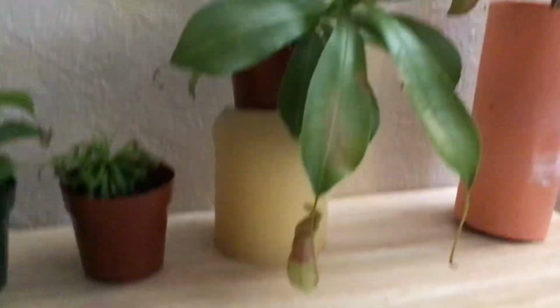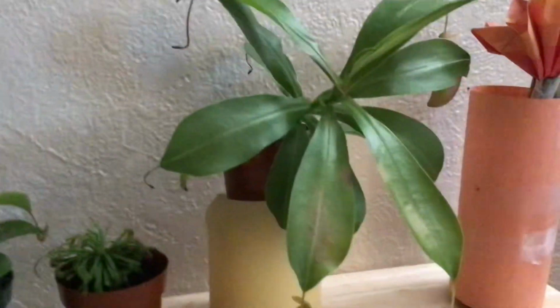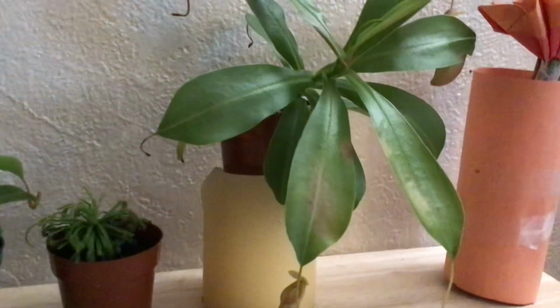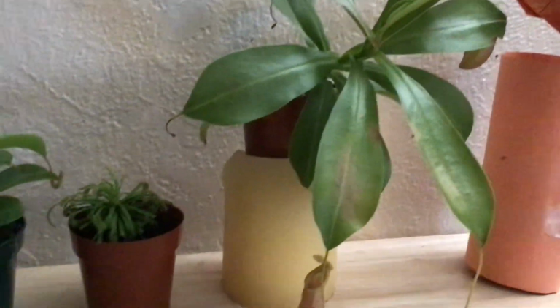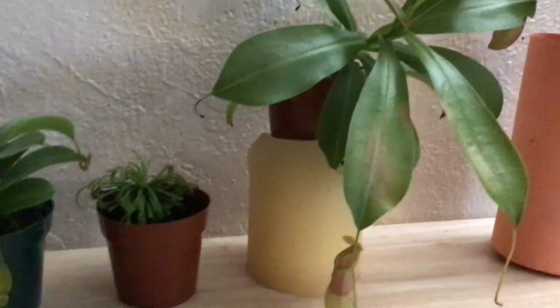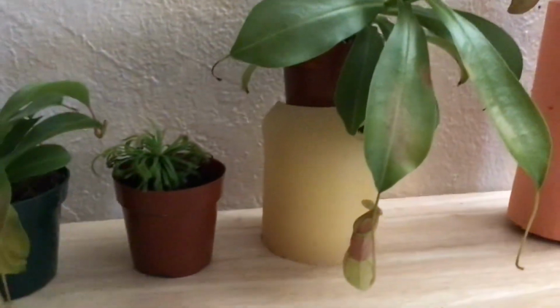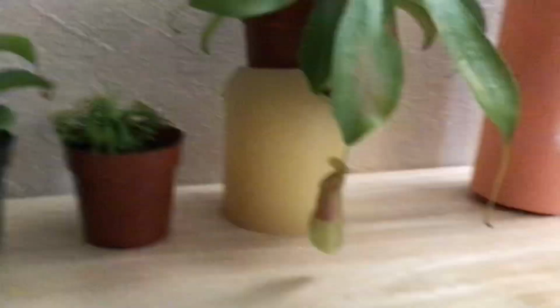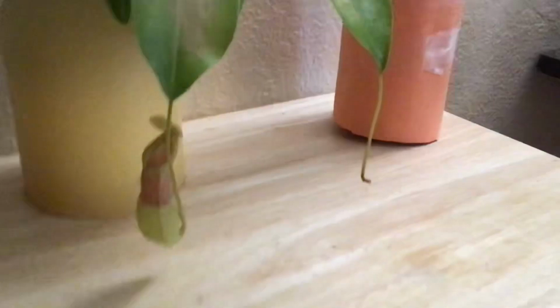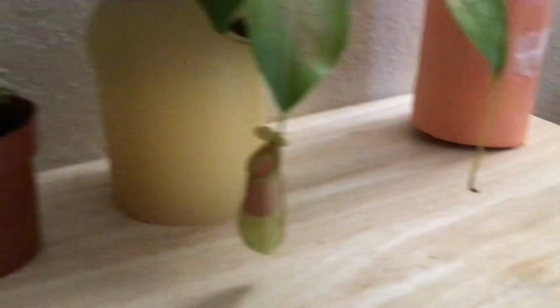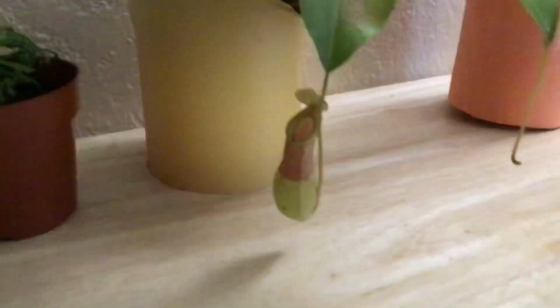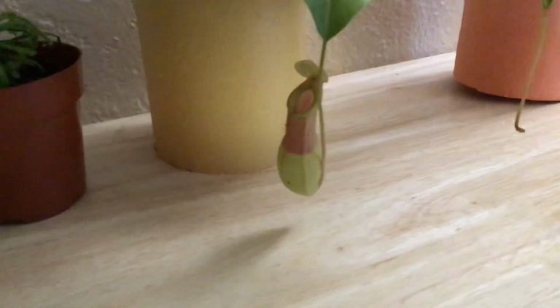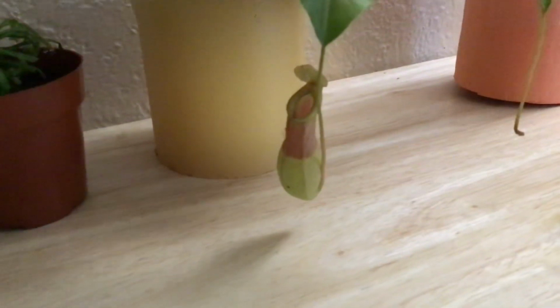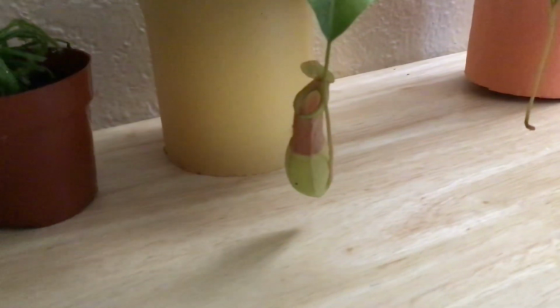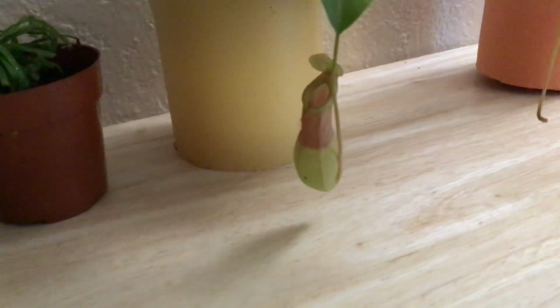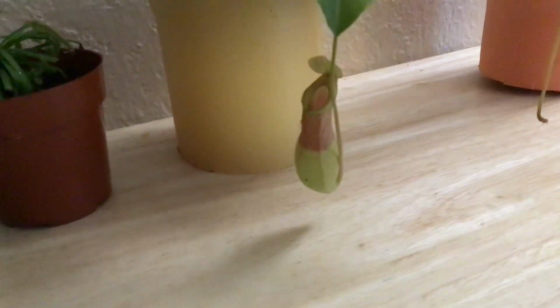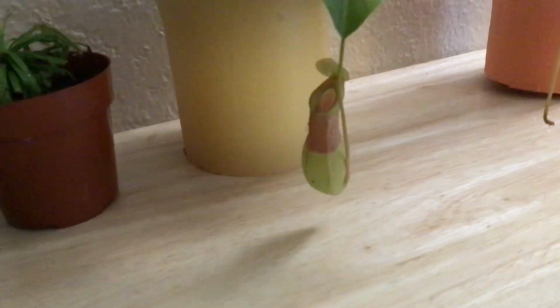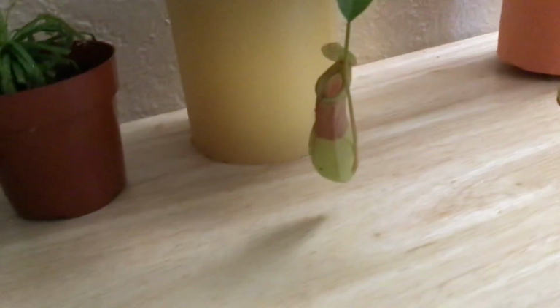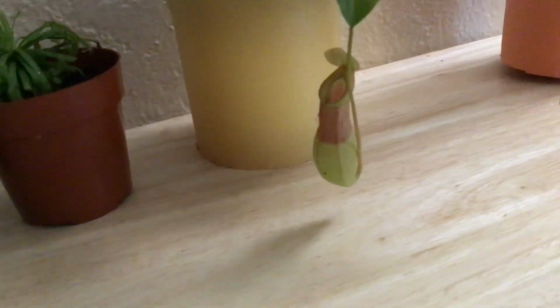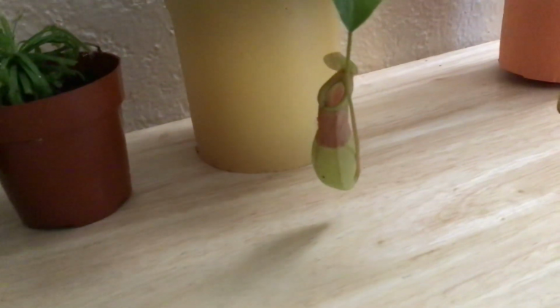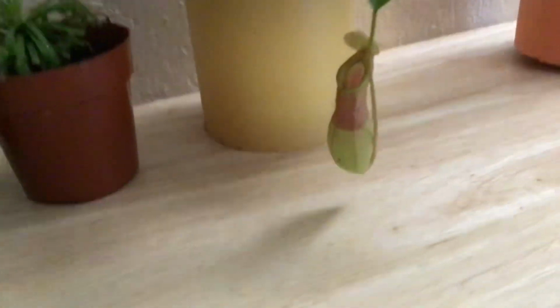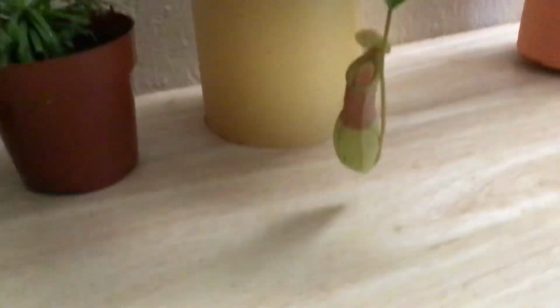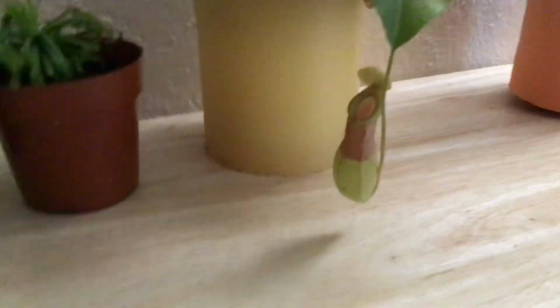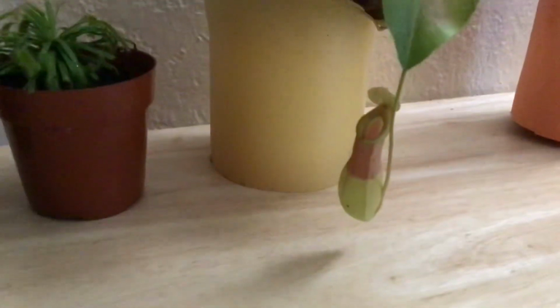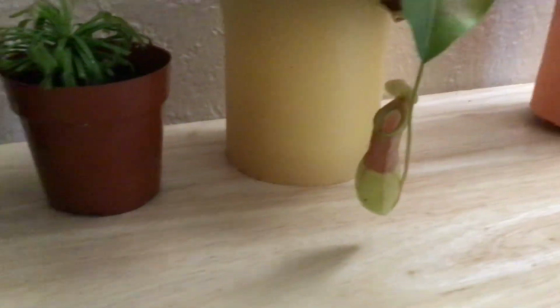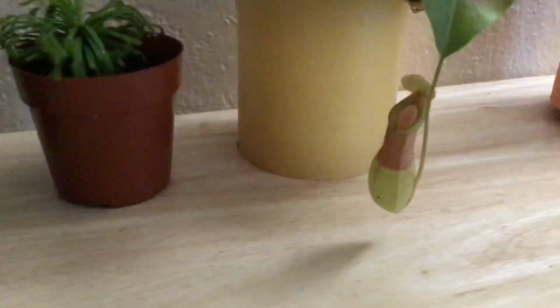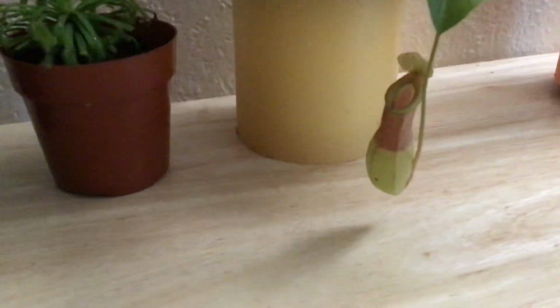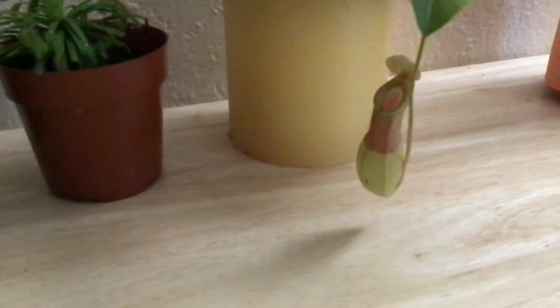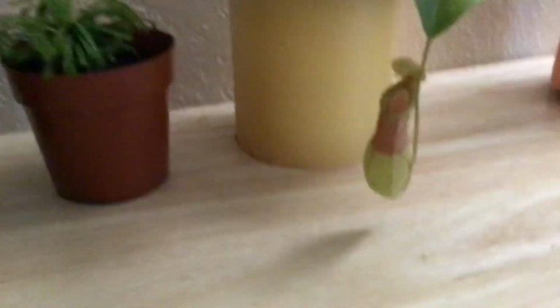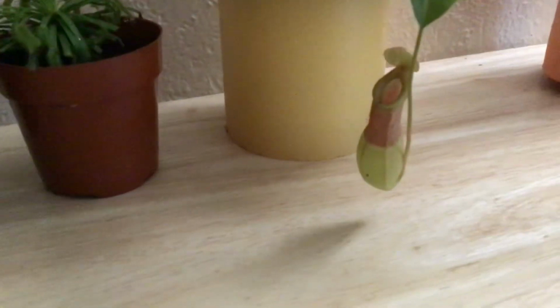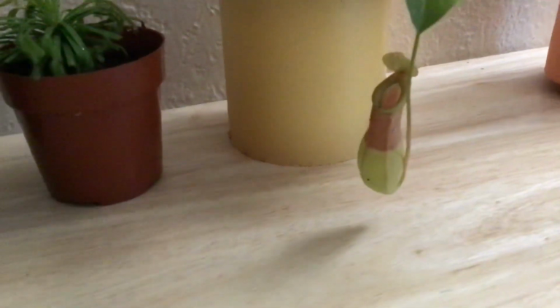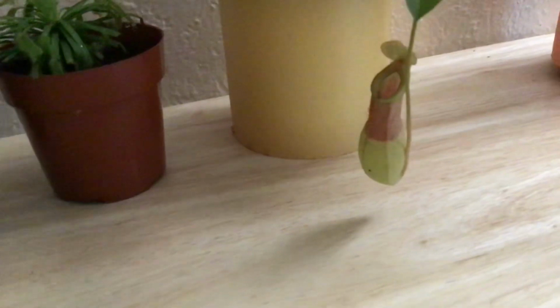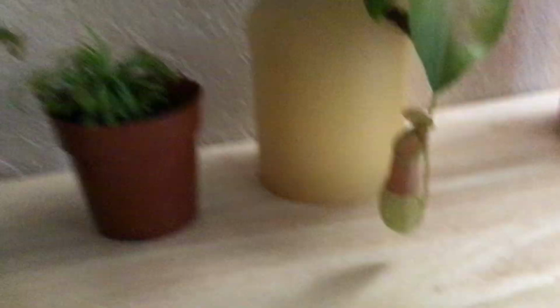It's been a long time since I made my carnivorous plant update — the last four months. So what was going on during winter time?